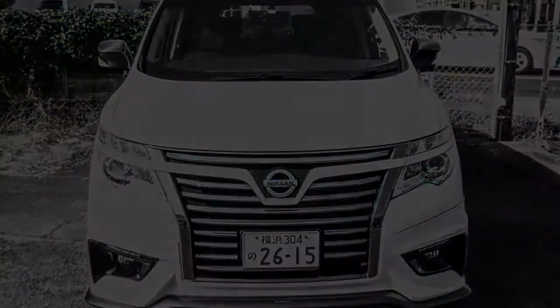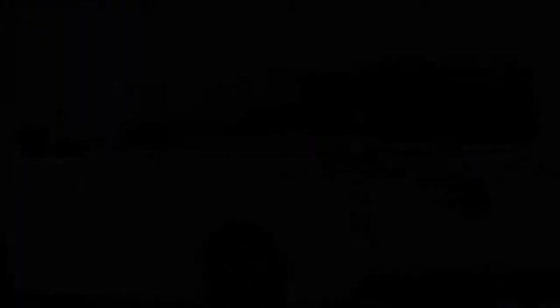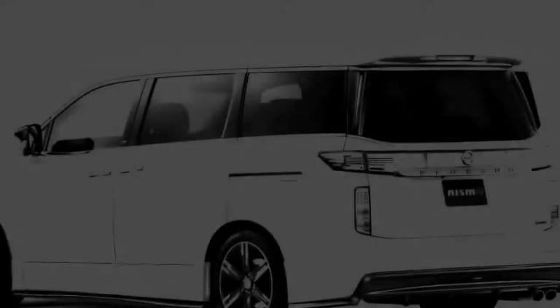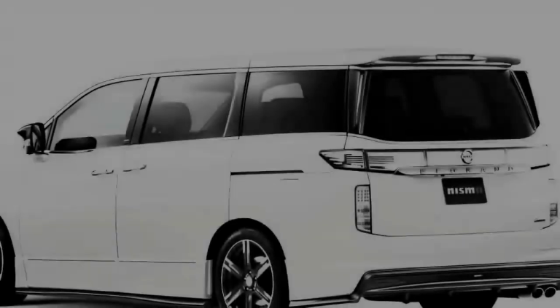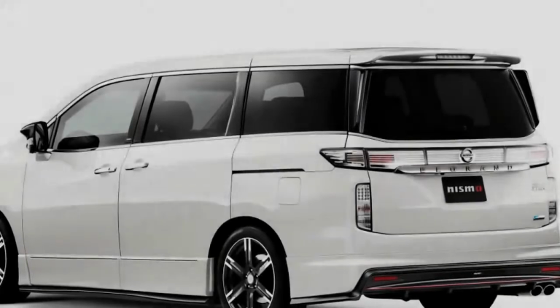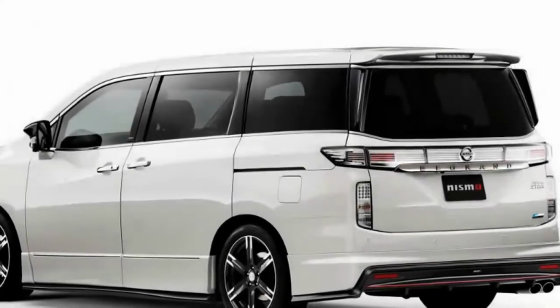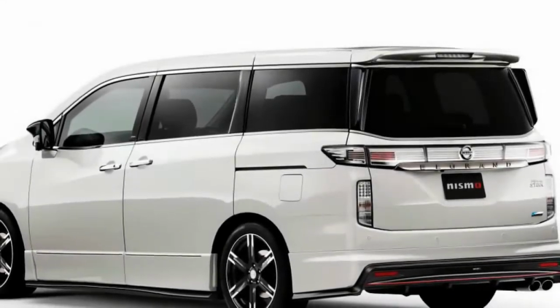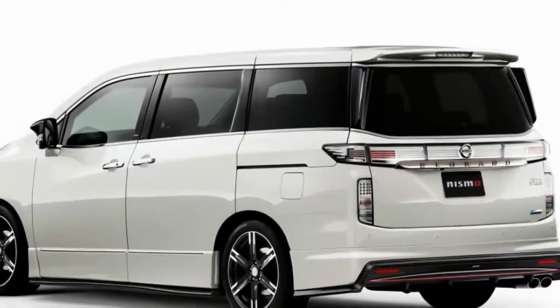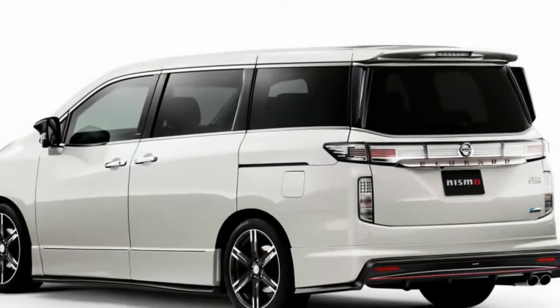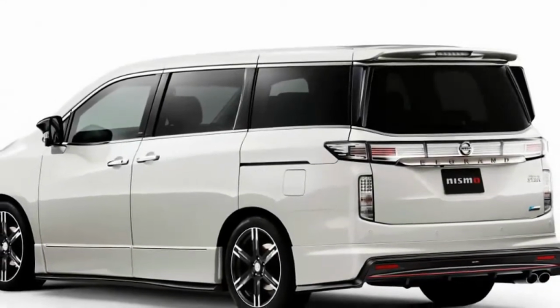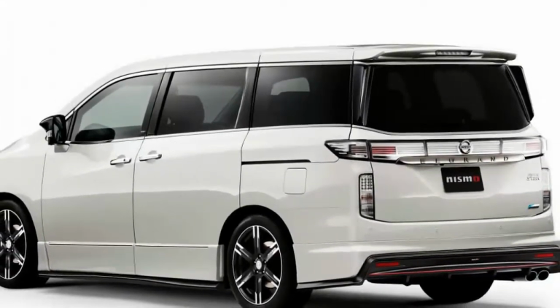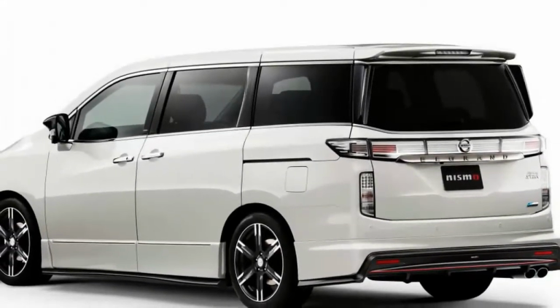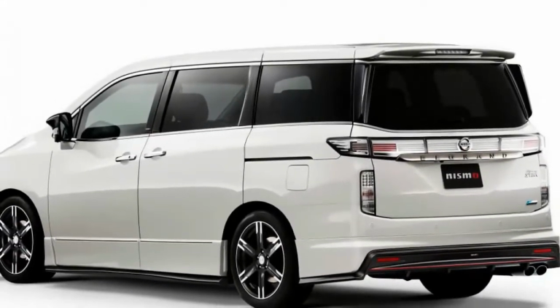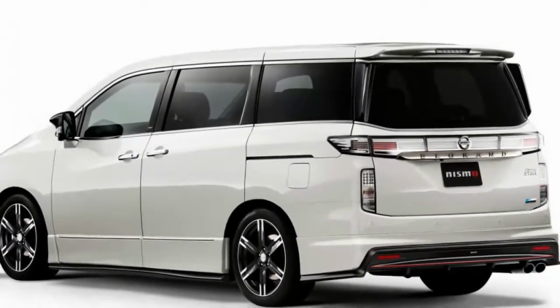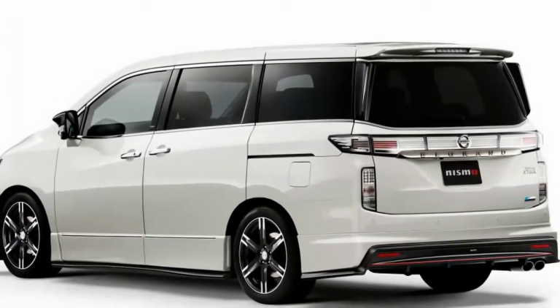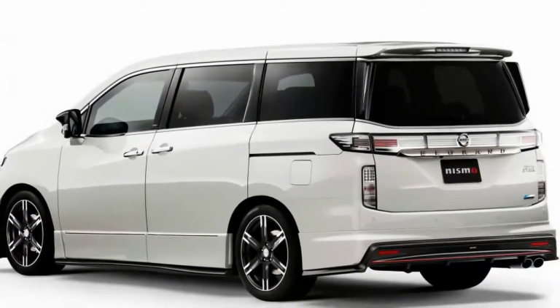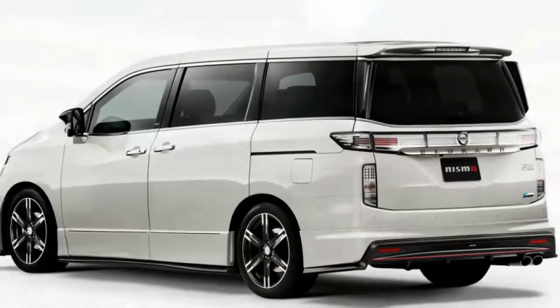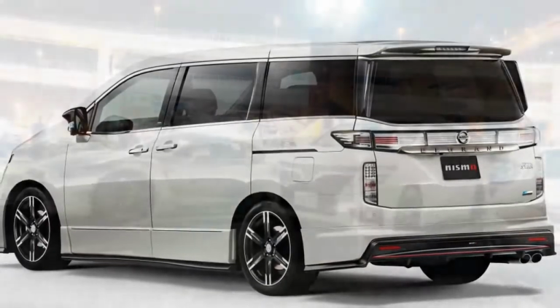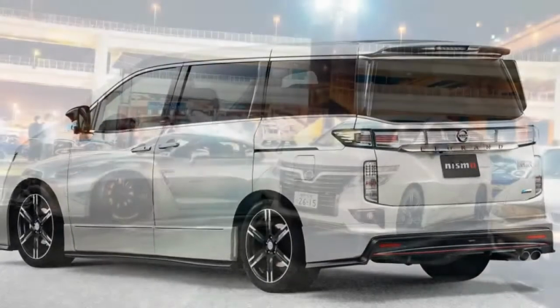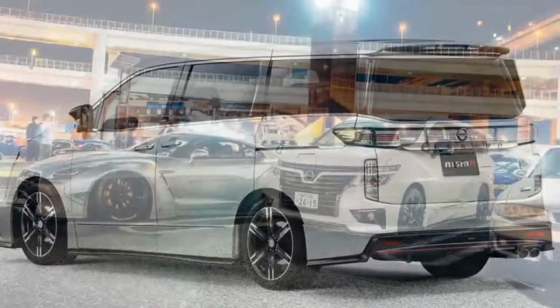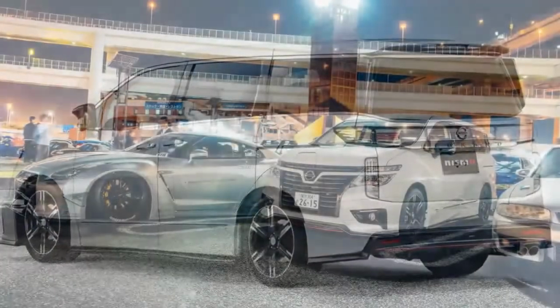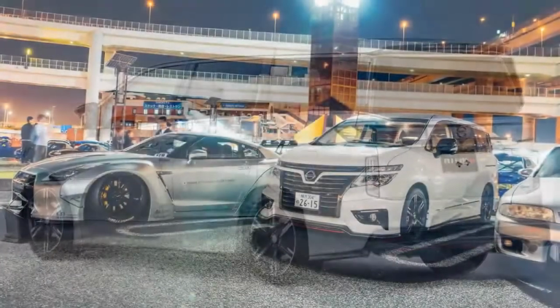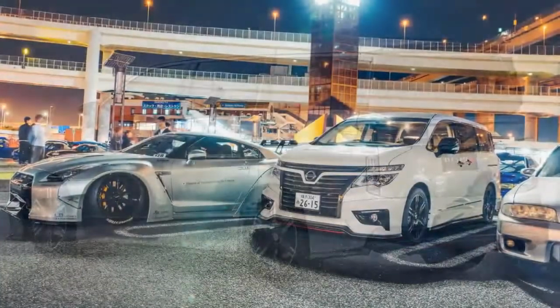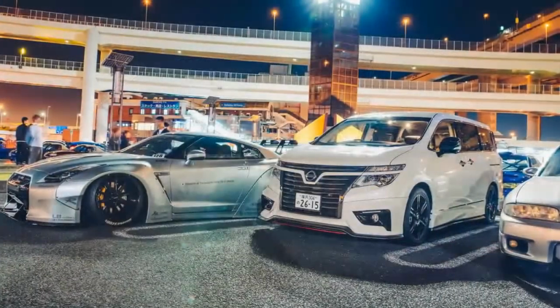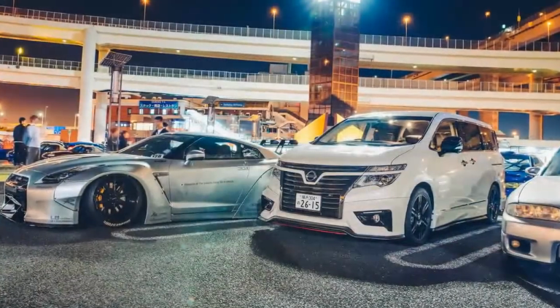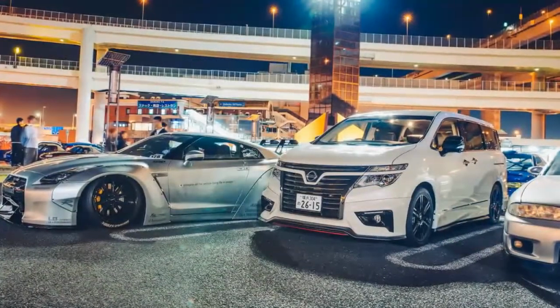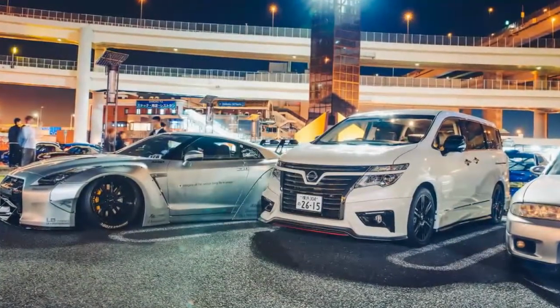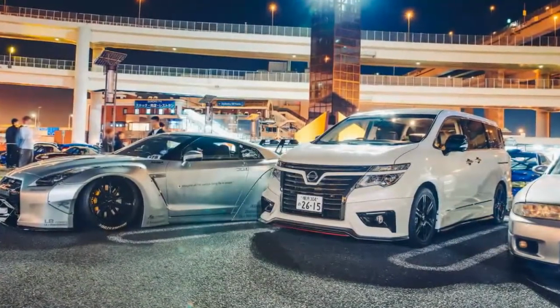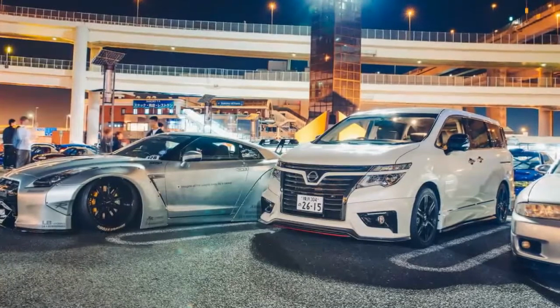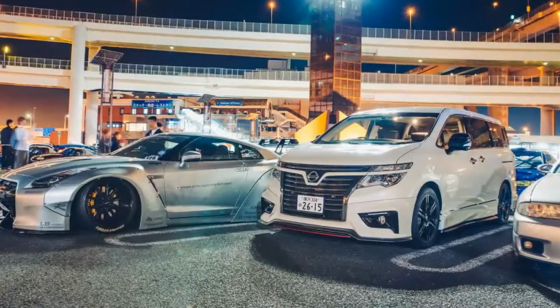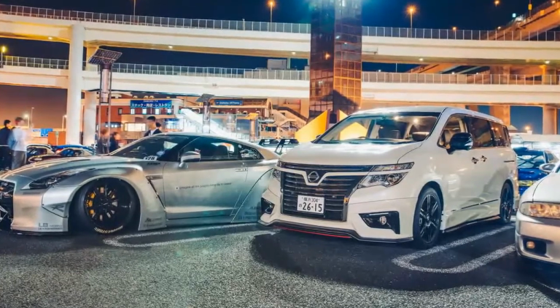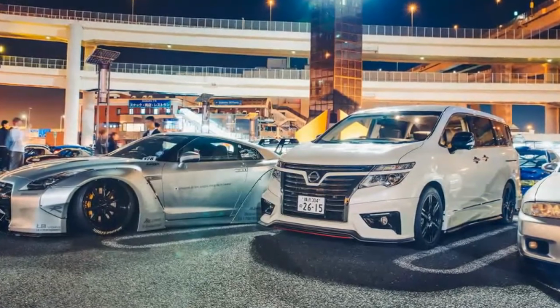Nissan Elgrand Nismo review — a Japanese sports MPV. What do we have here then? A slice of majestic JDM multipurpose vehicle magic, otherwise known as the Nissan Elgrand, here in racy Nismo trim.